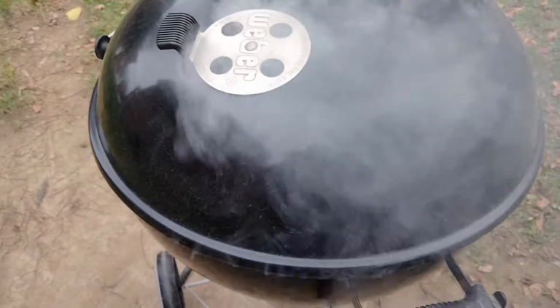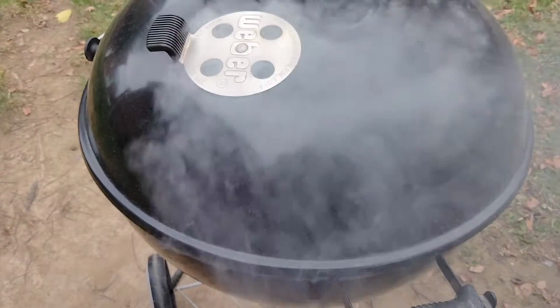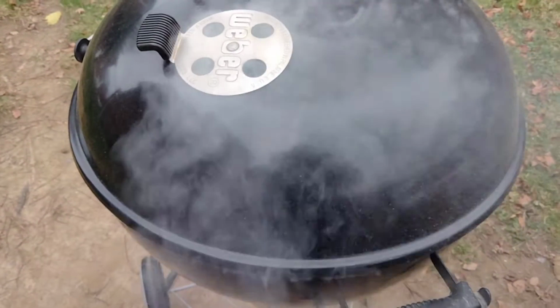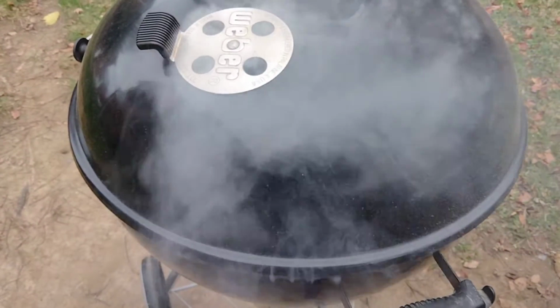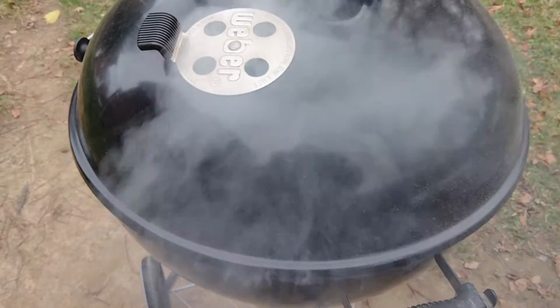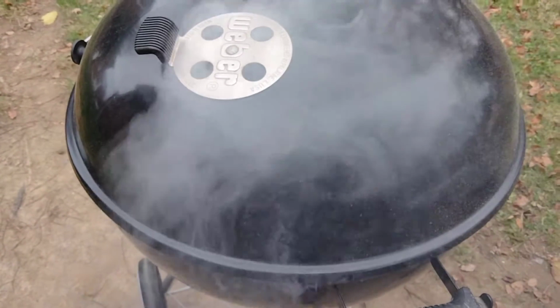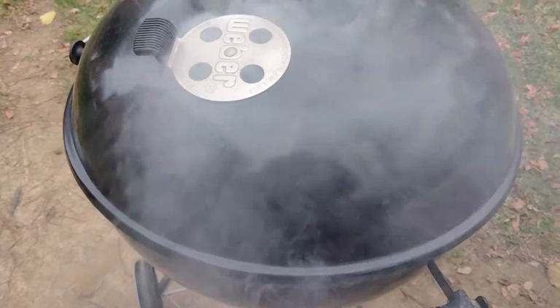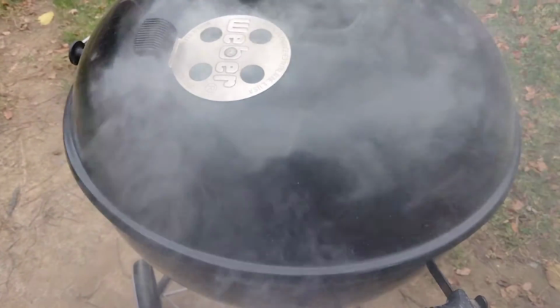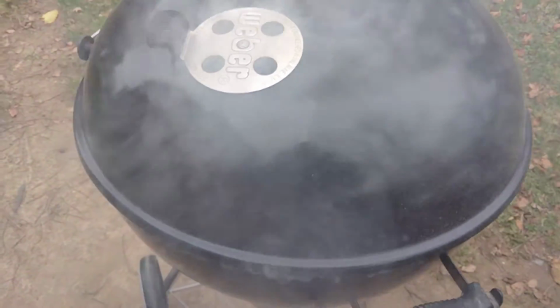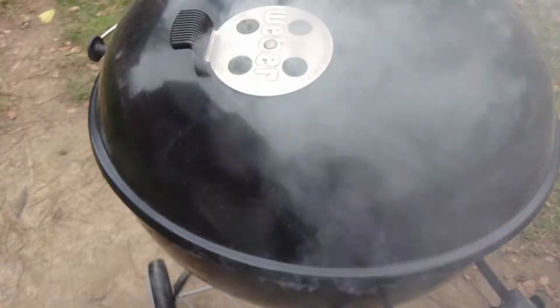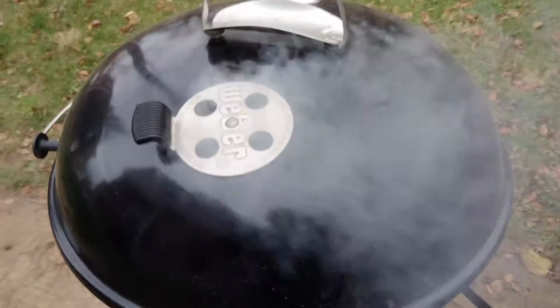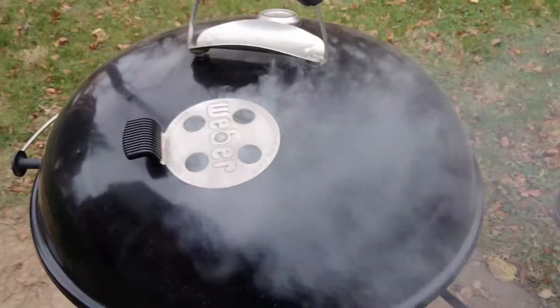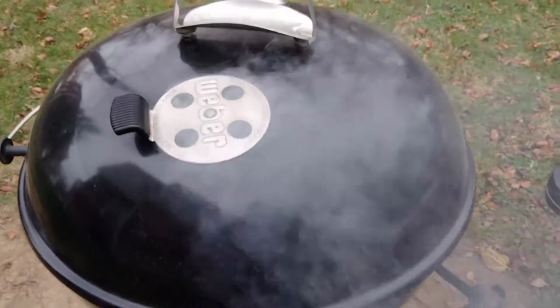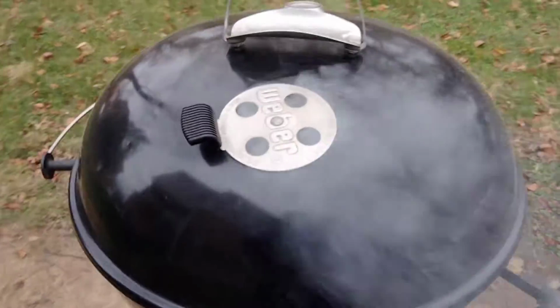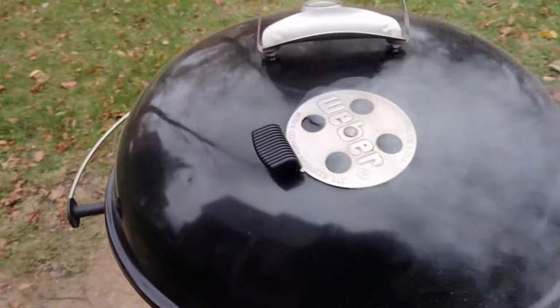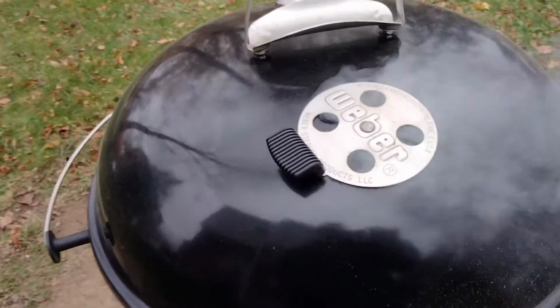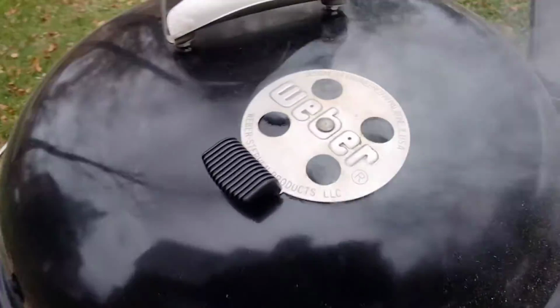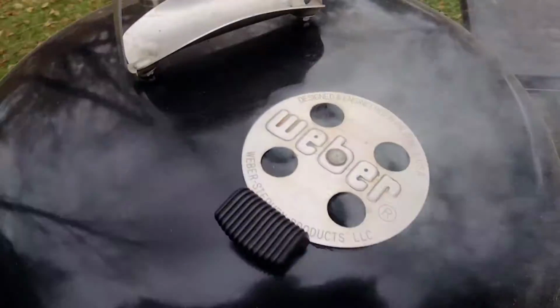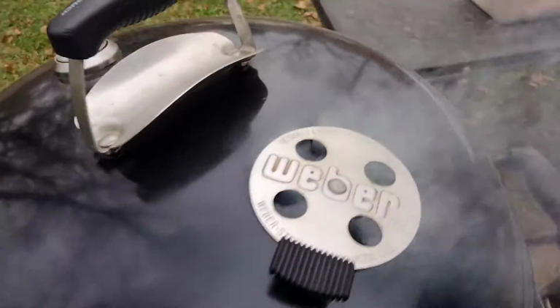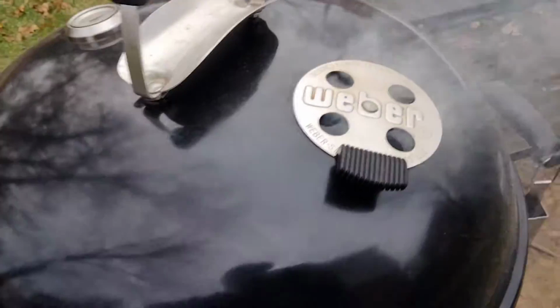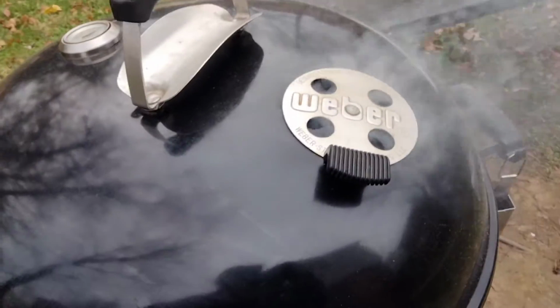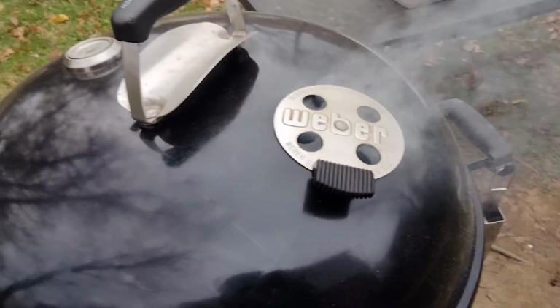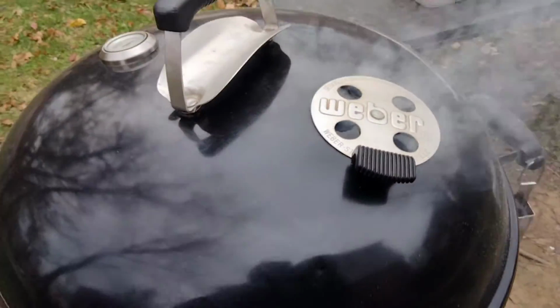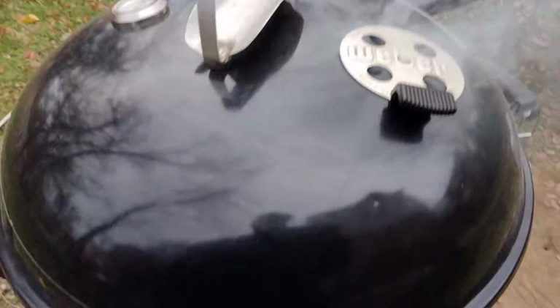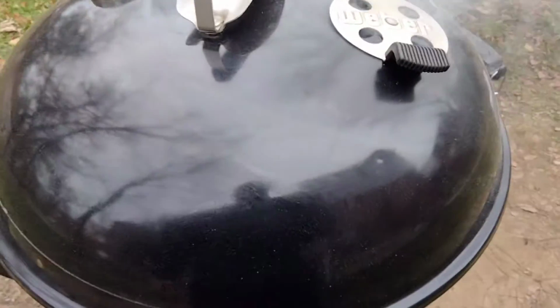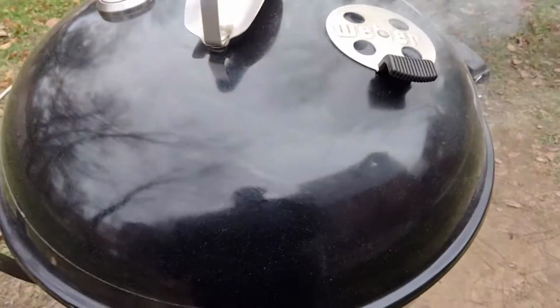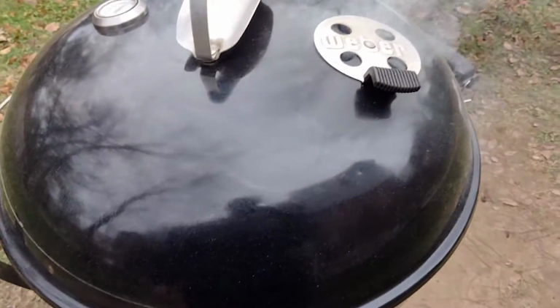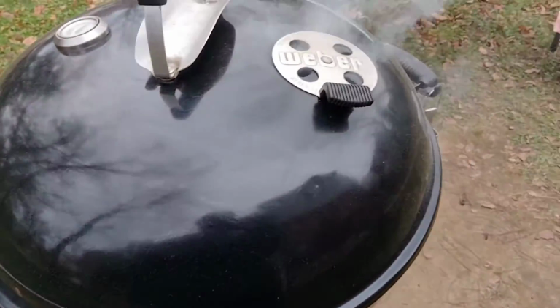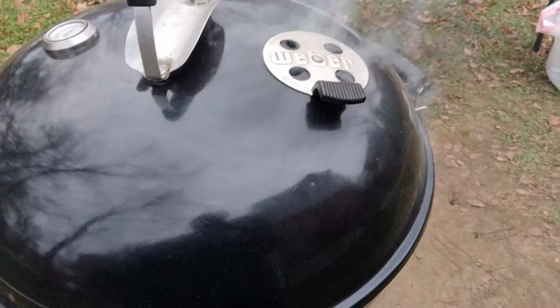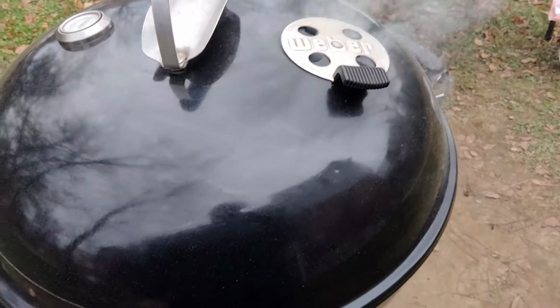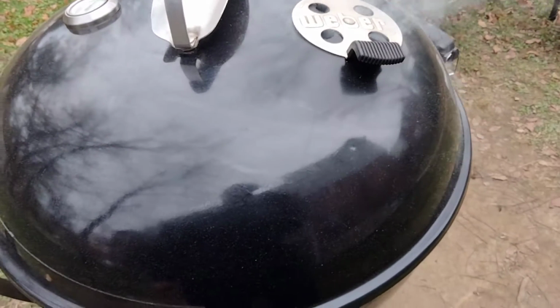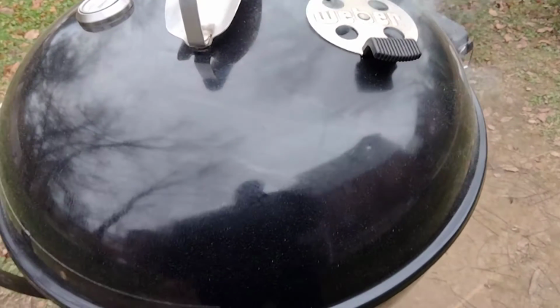Good evening everybody — I mean good morning. Good morning. I'm out for a month and today I'm out here cooking.